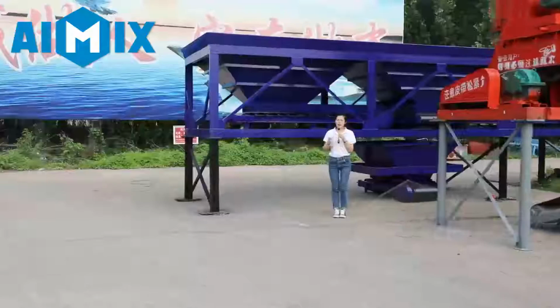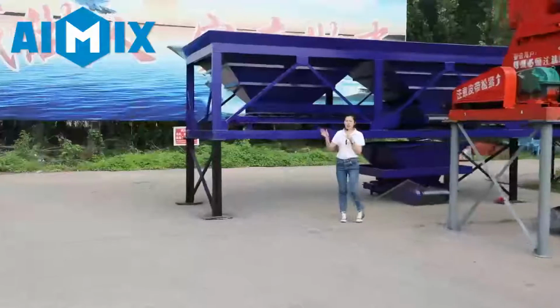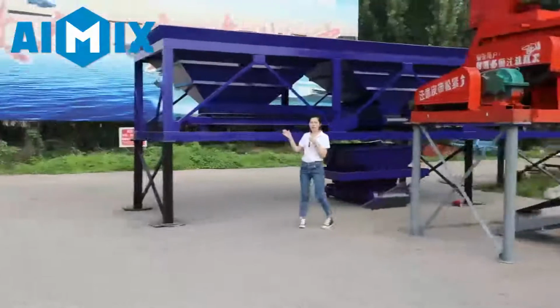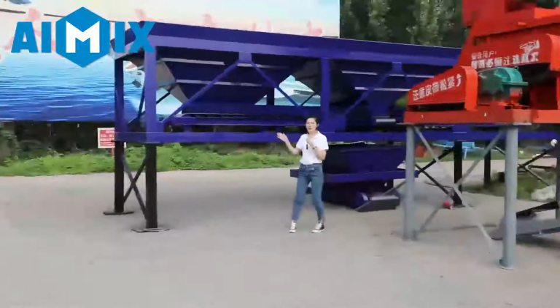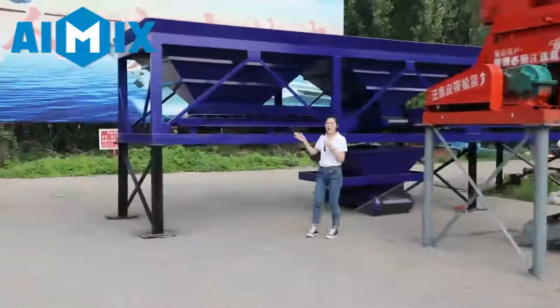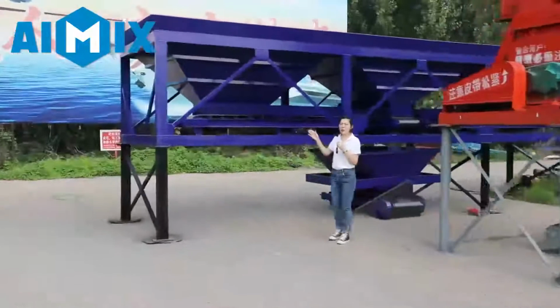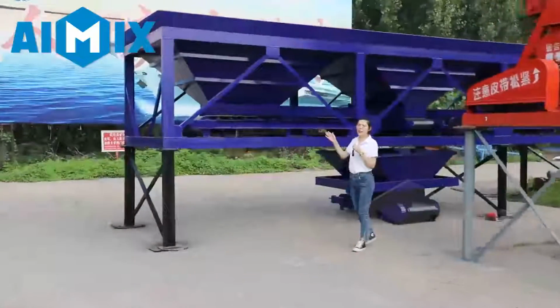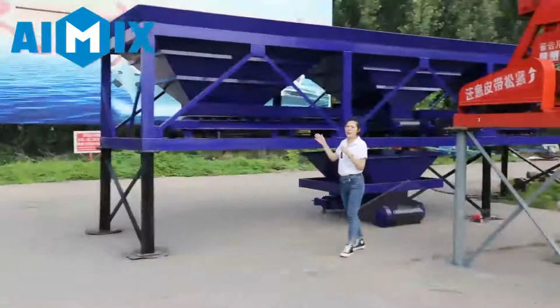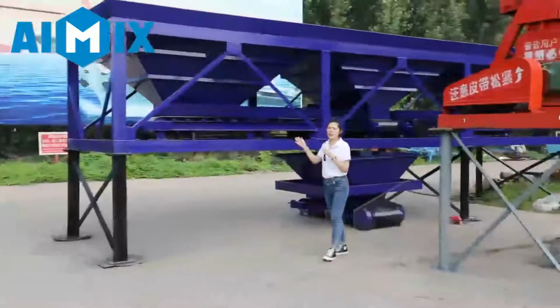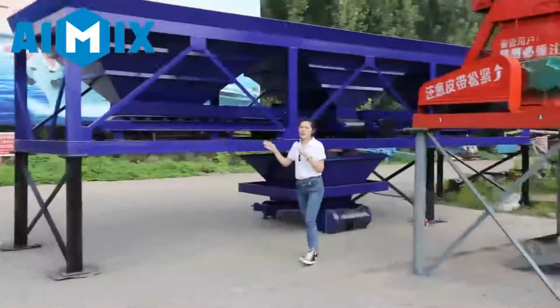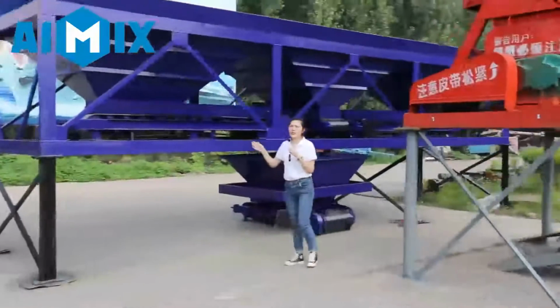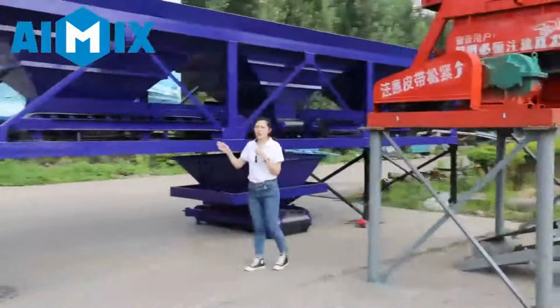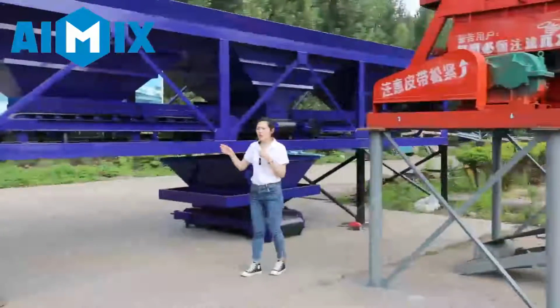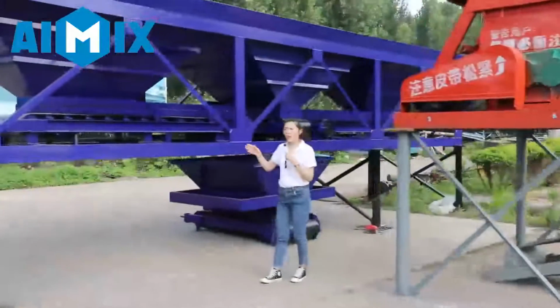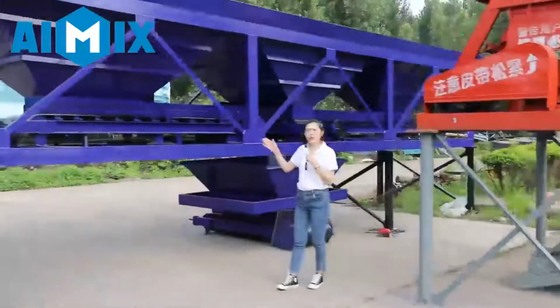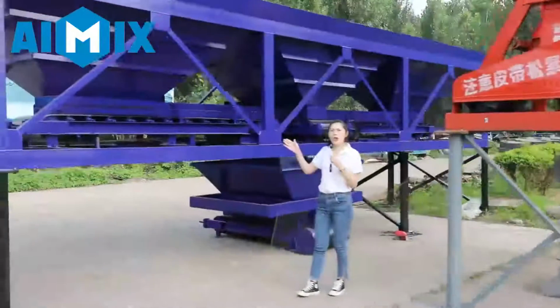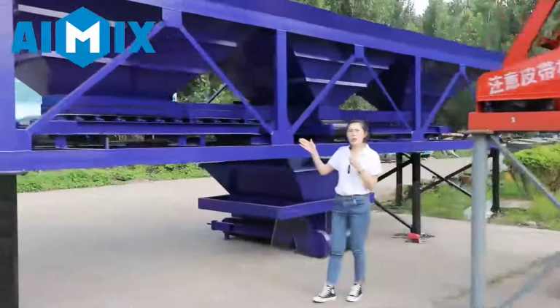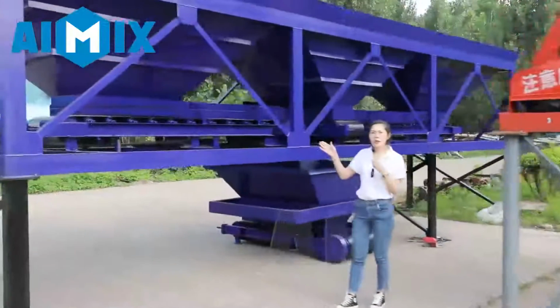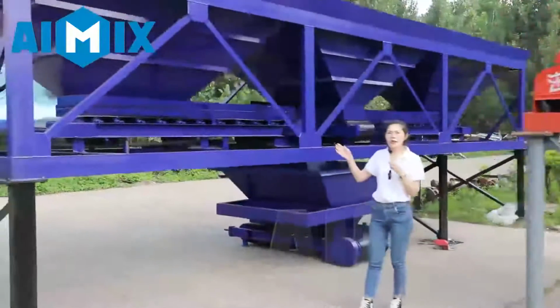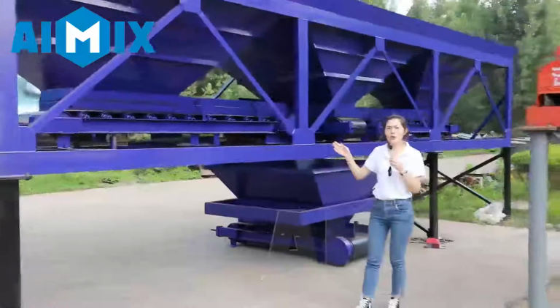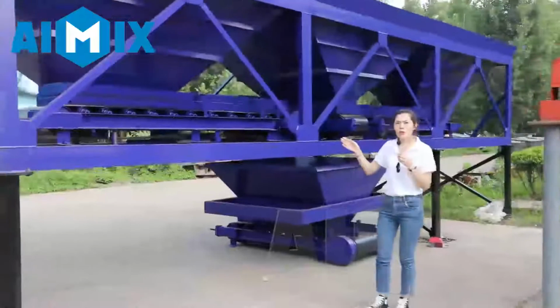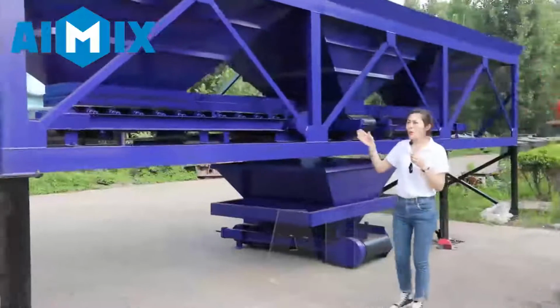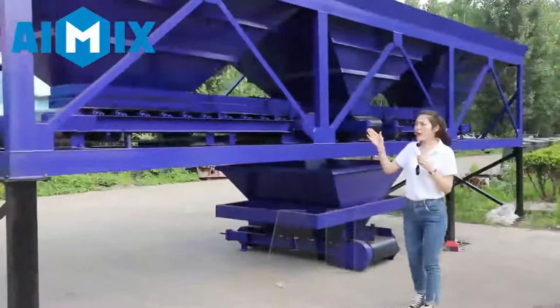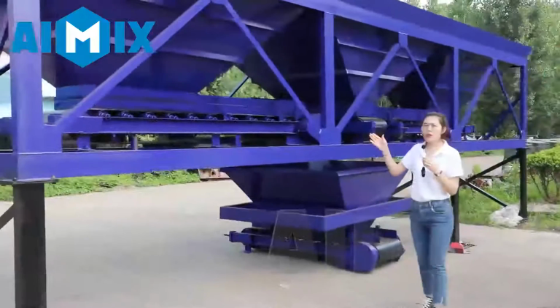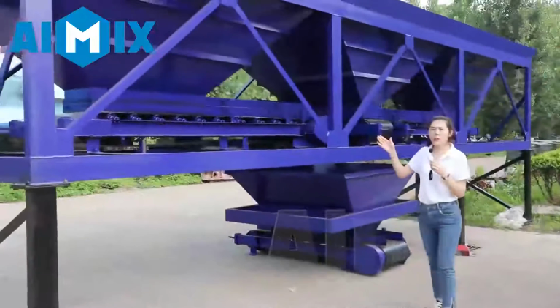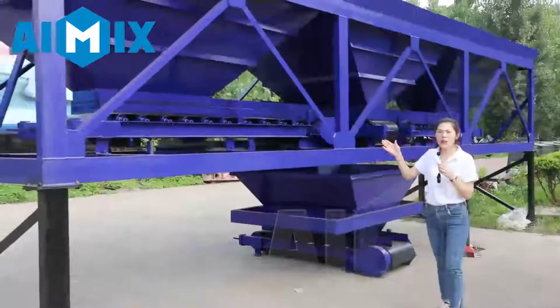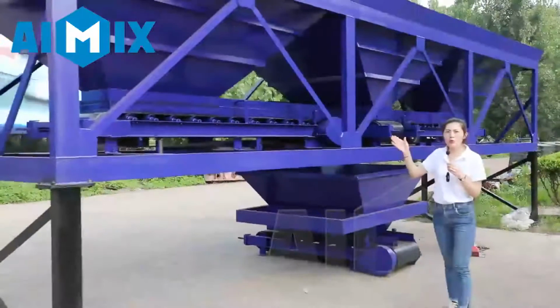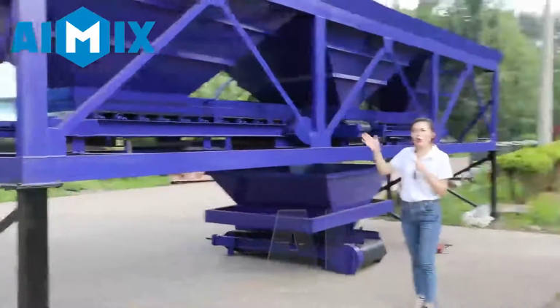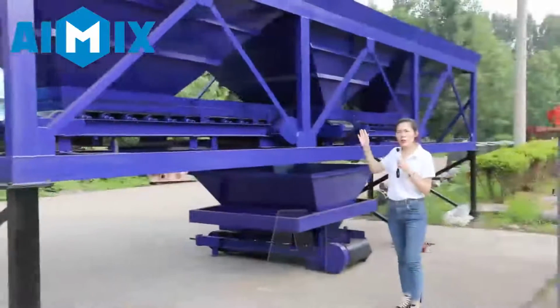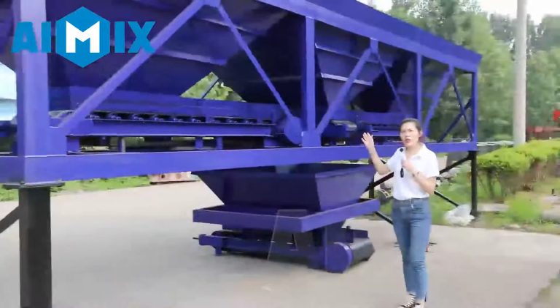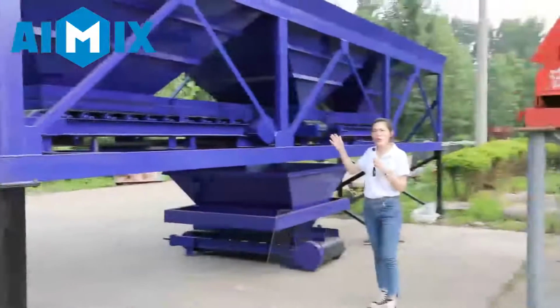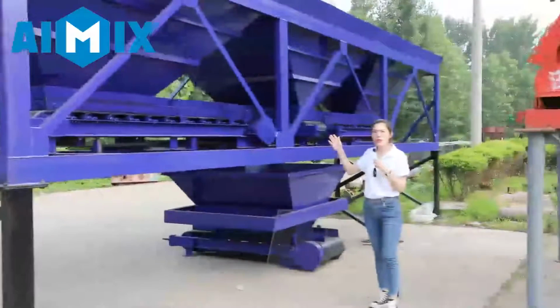This one is the aggregate pitcher. According to customer demands, we can make it with two or three storage bins.